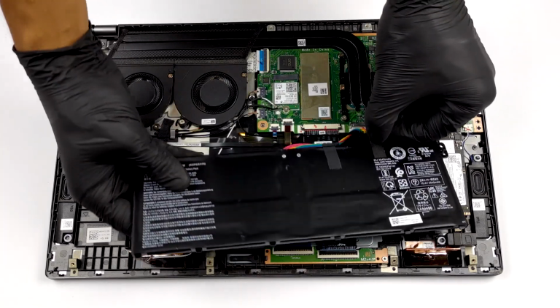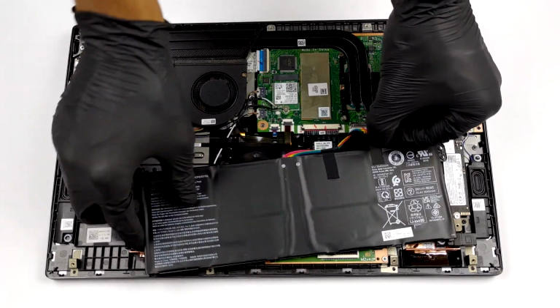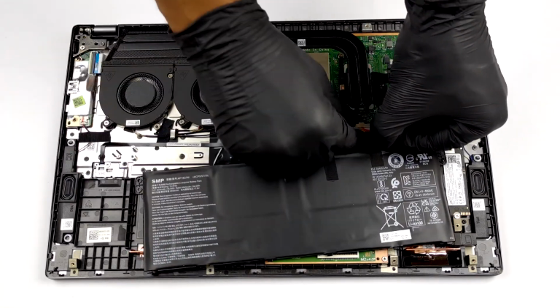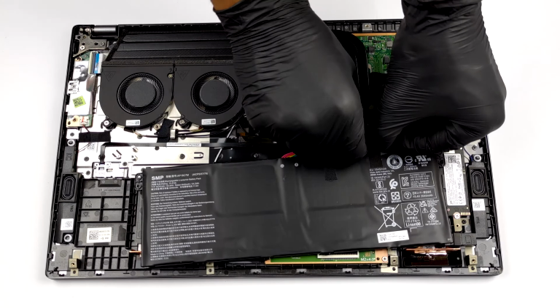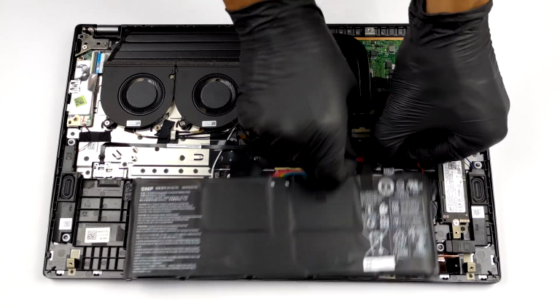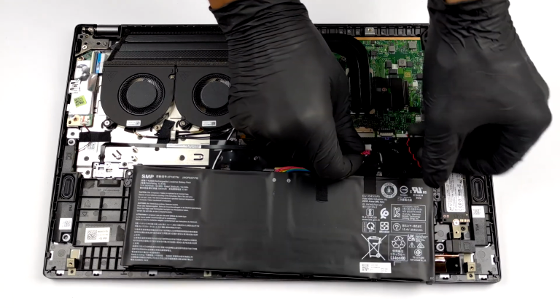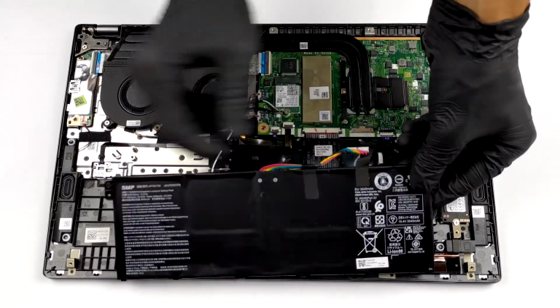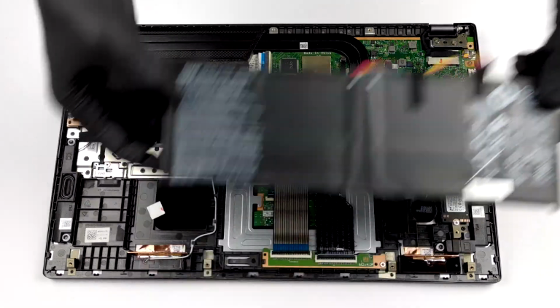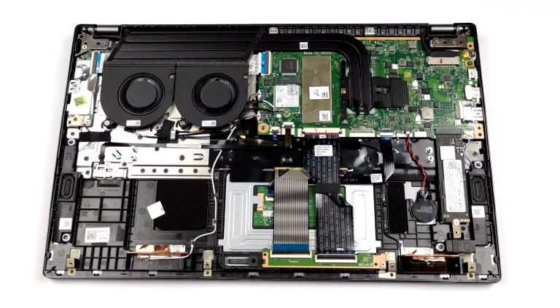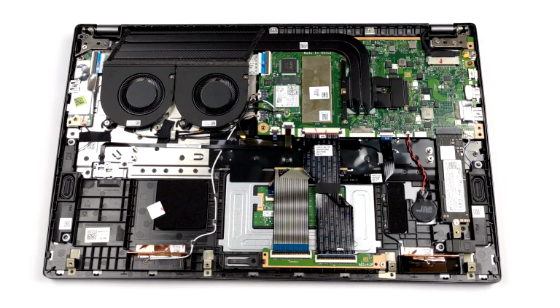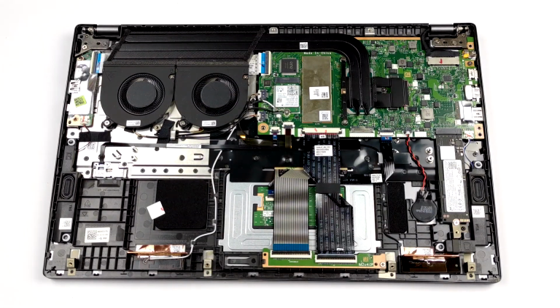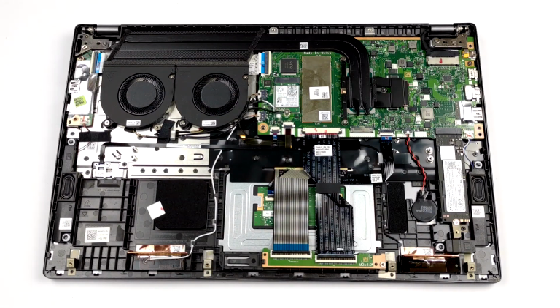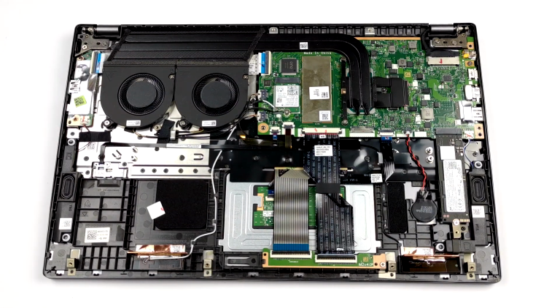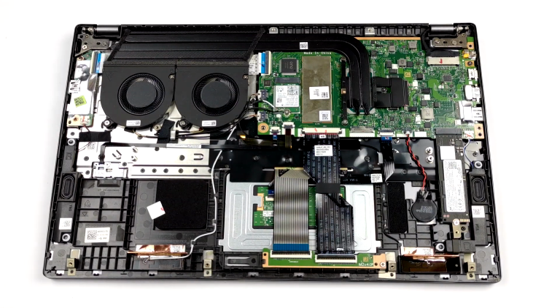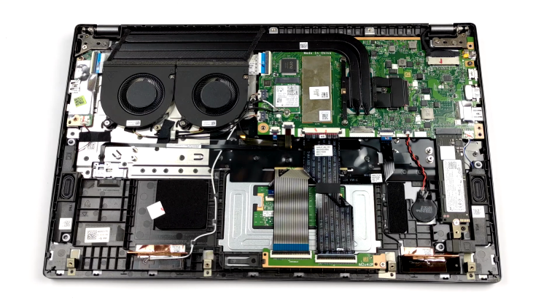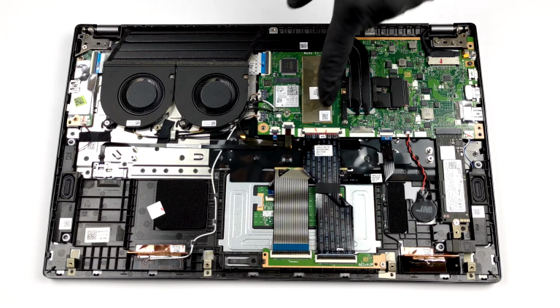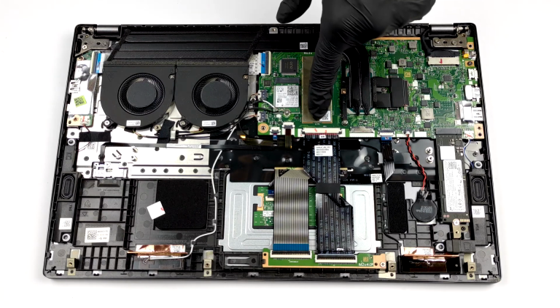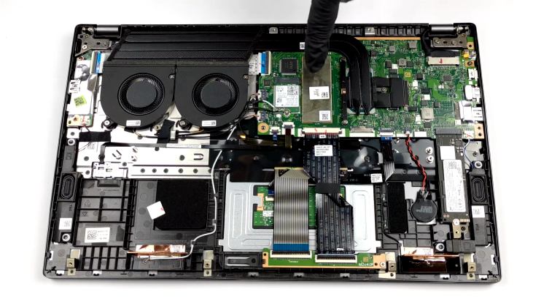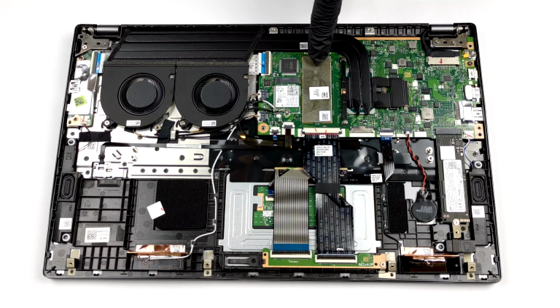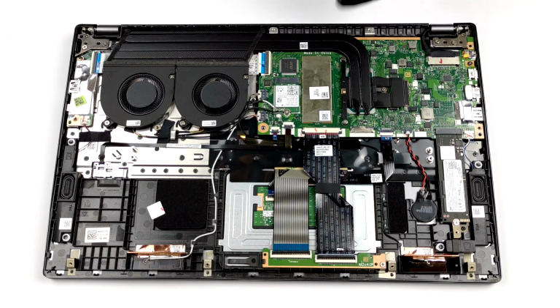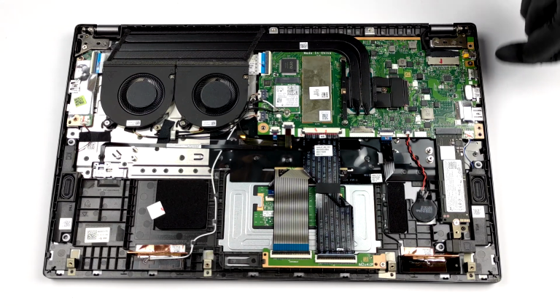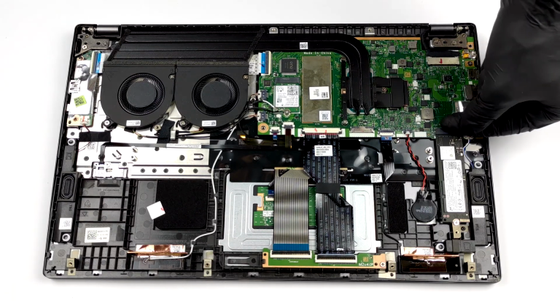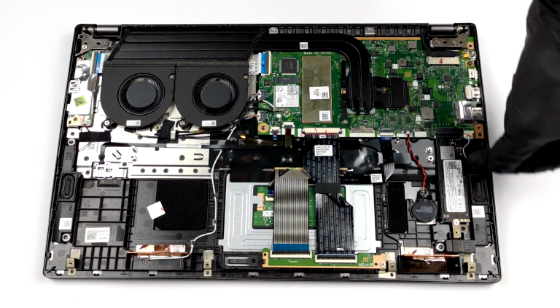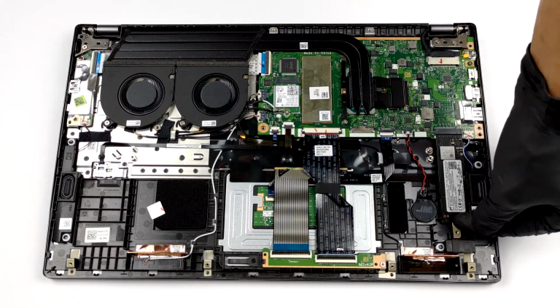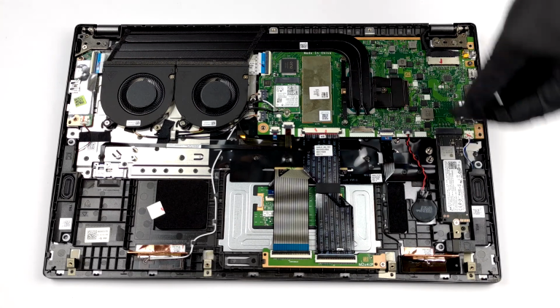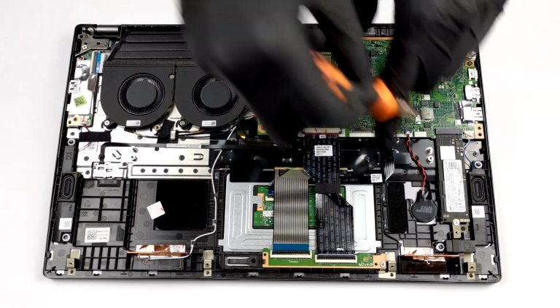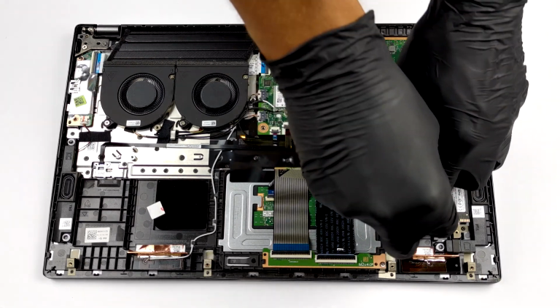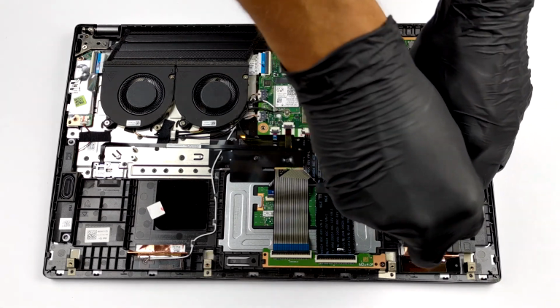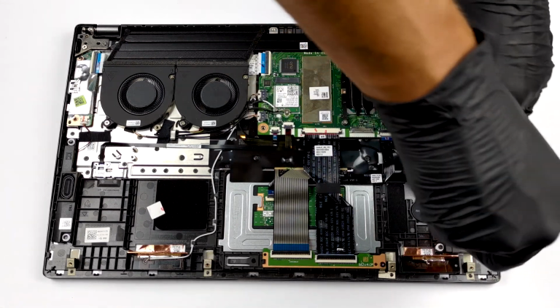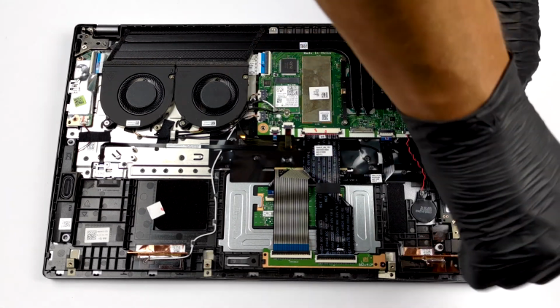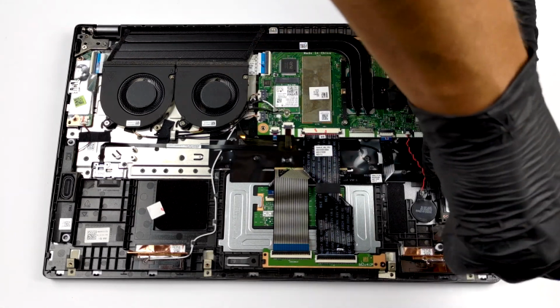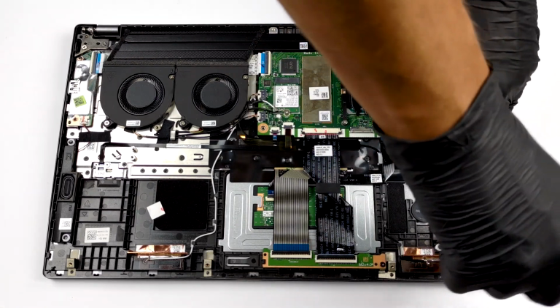Unfortunately, despite its large footprint, this notebook's memory is soldered to the motherboard. It is offered with up to 16GB of LPDDR4X RAM. On the other hand, there is one M.2 PCIe Gen 4 slot for storage upgrades.